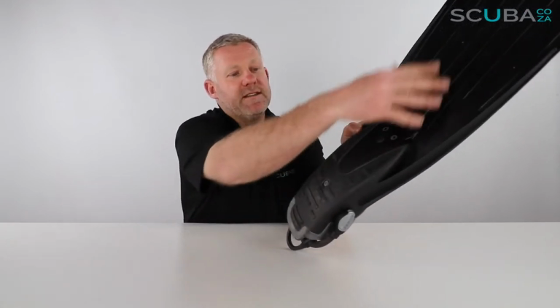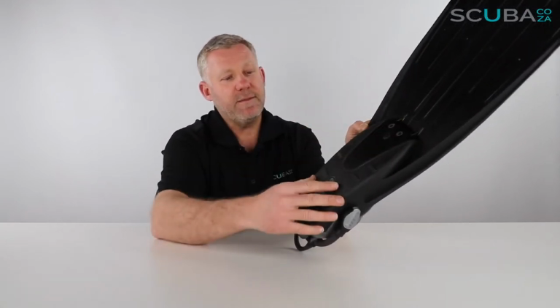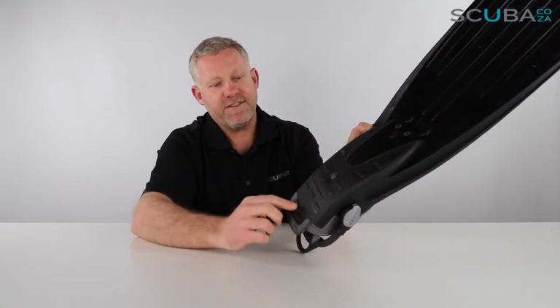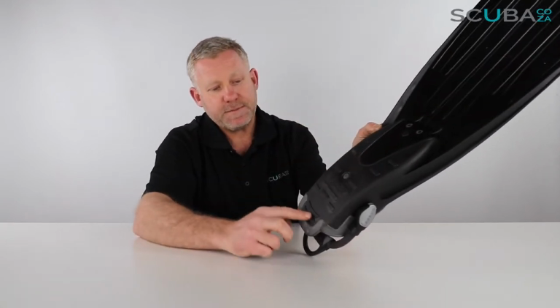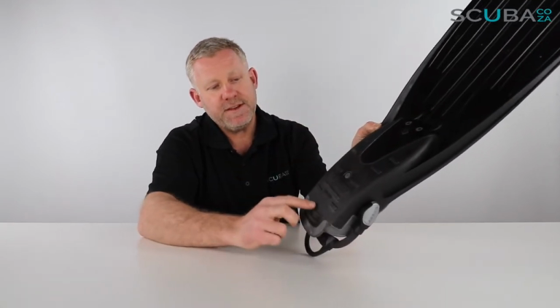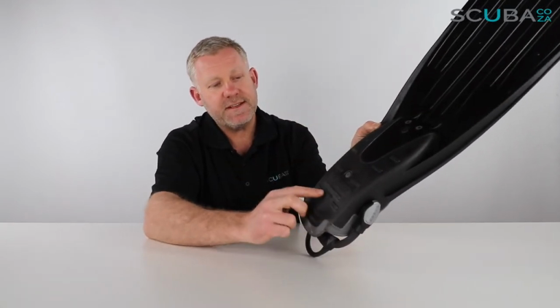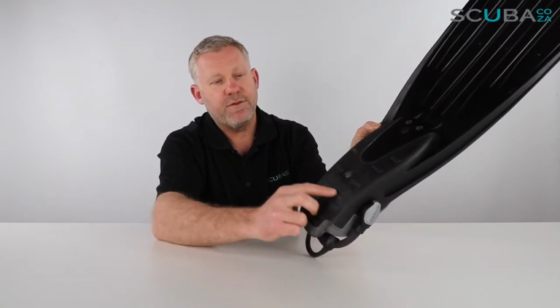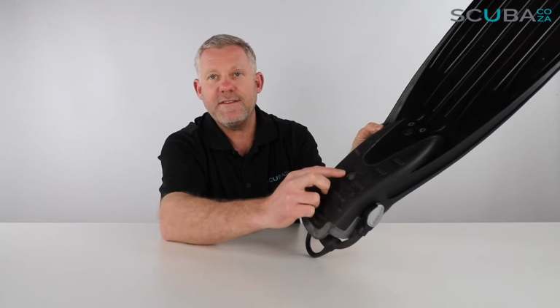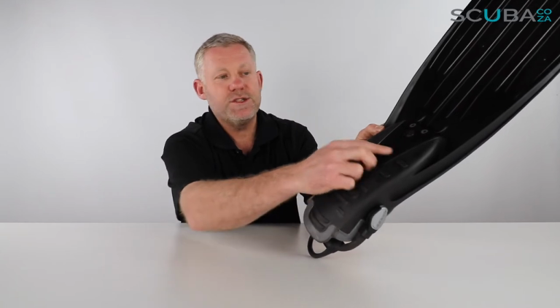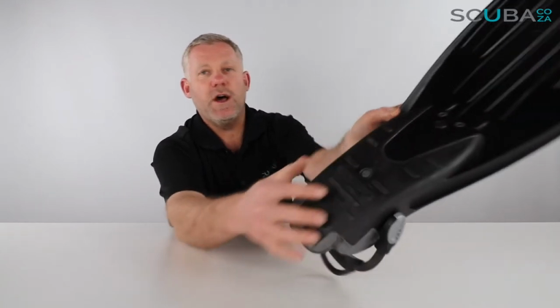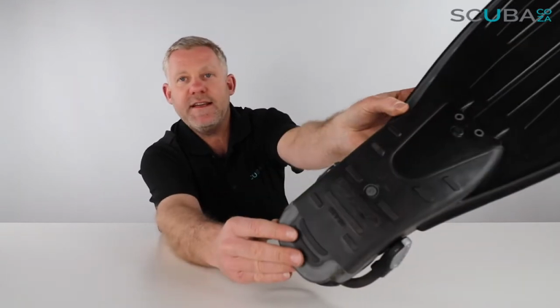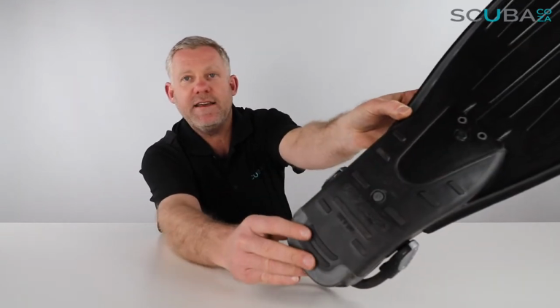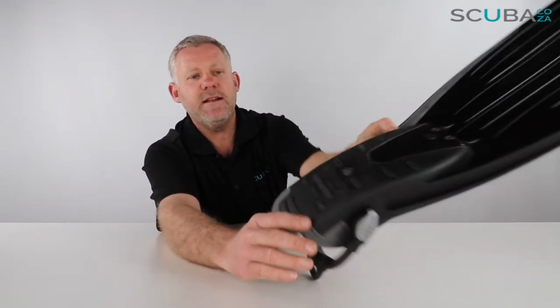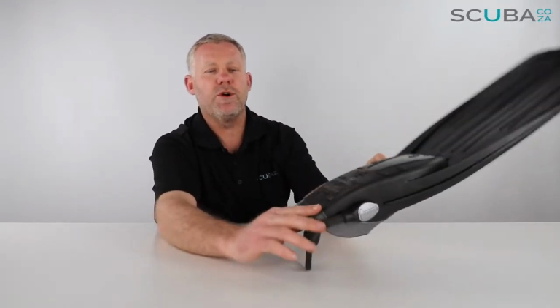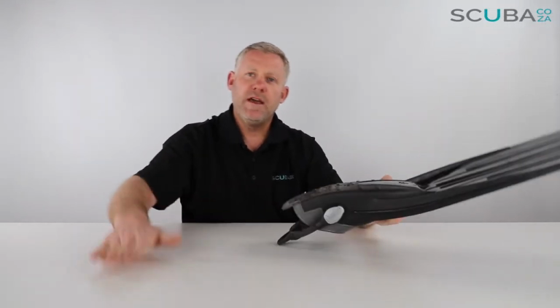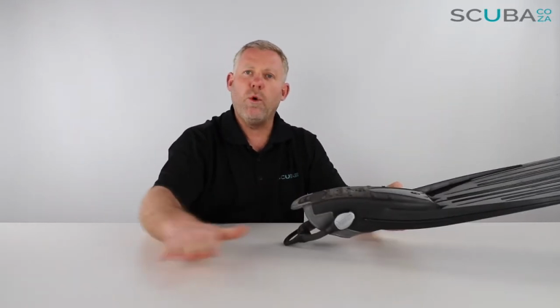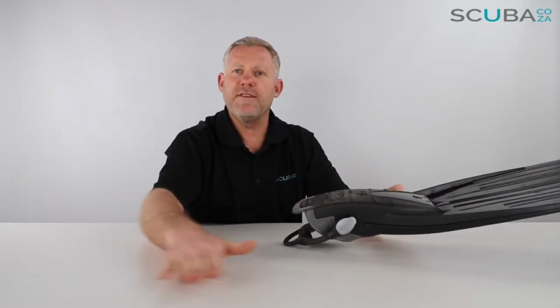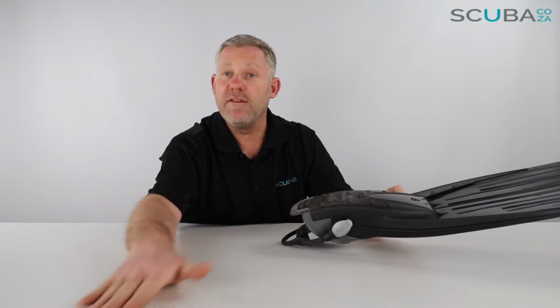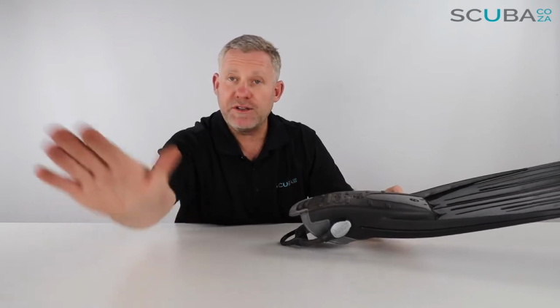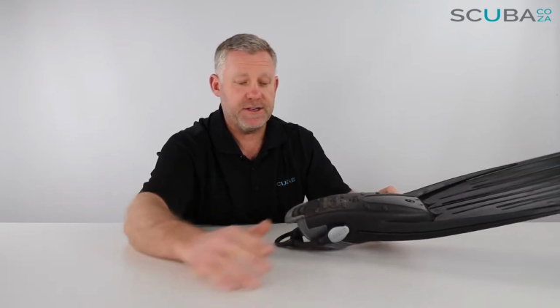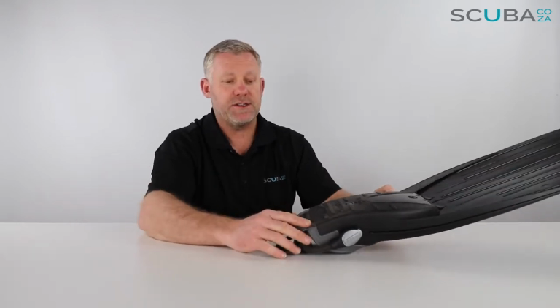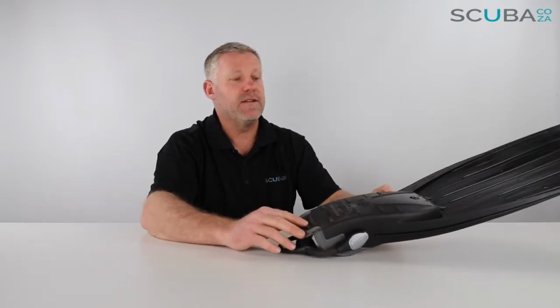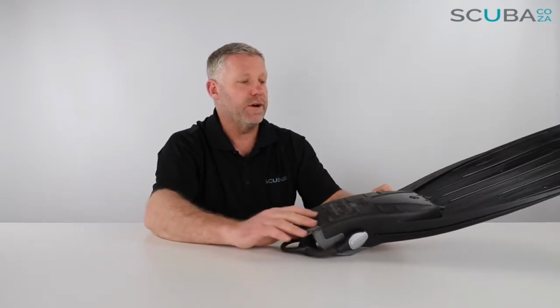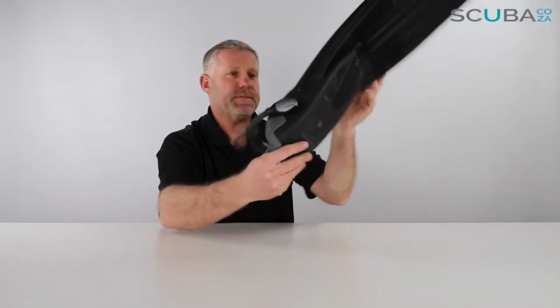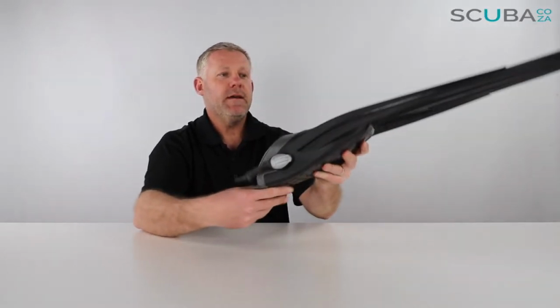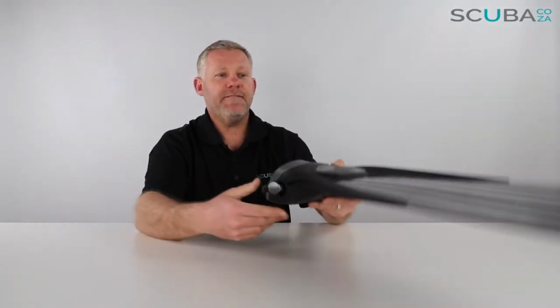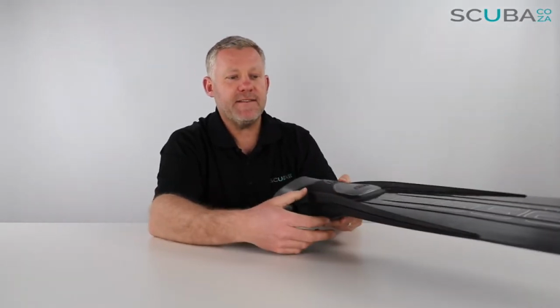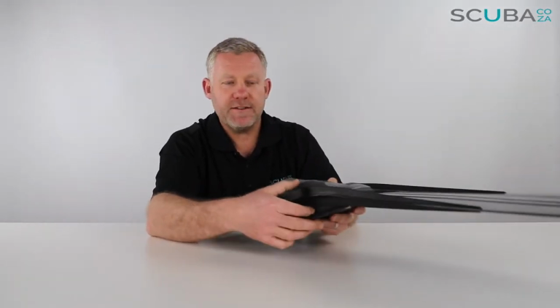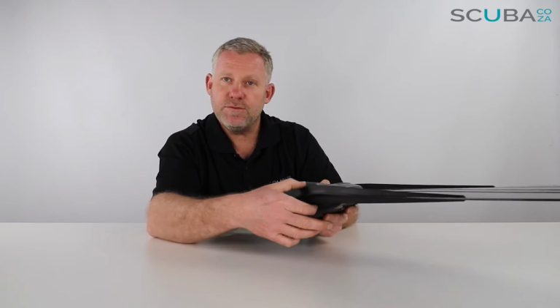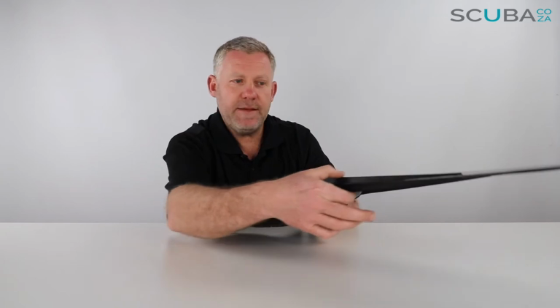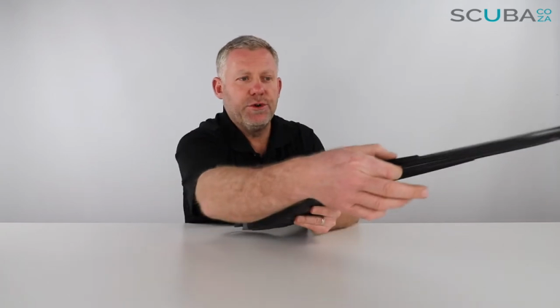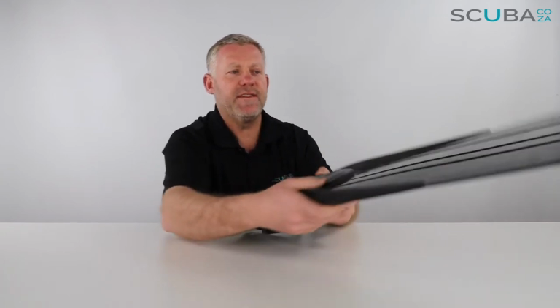When I flip around to have a look at the back of the fin, you can see there are a number of raised nodules, which give you a little bit more grip if you're walking over the back of a boat to do a giant stride into the water. The fin itself has got these really big grooves down the side that give a lot of rigidity as you fin through the water.